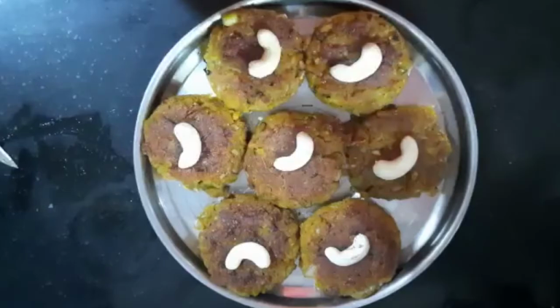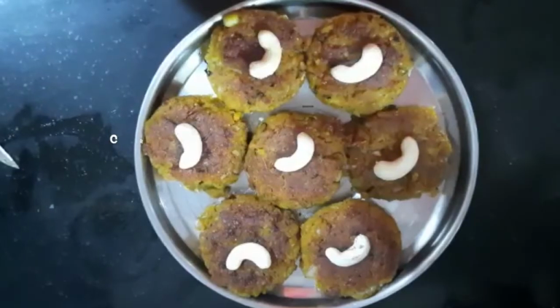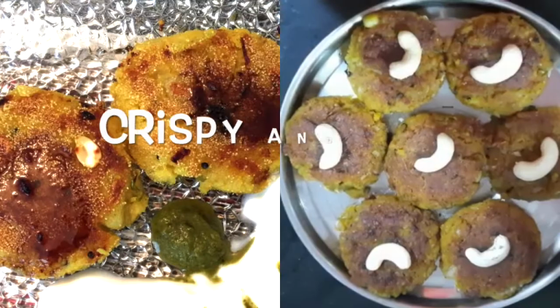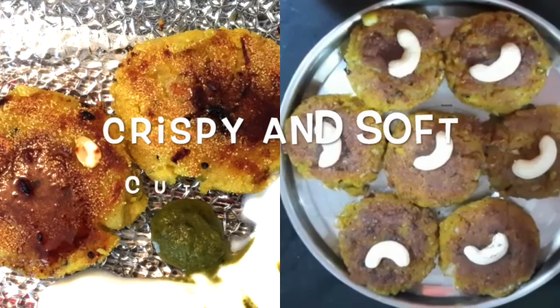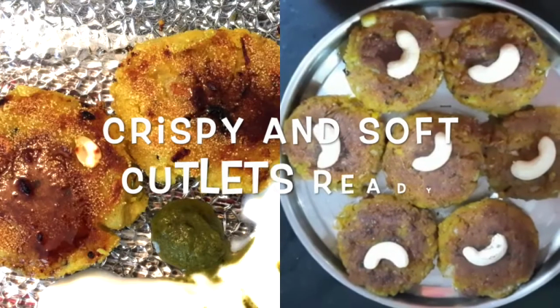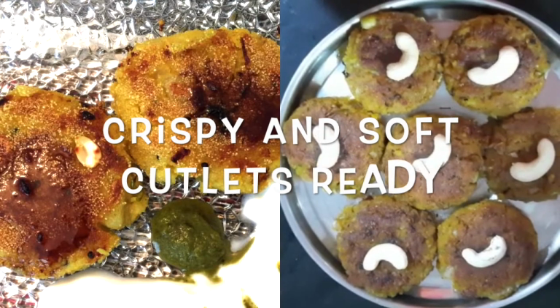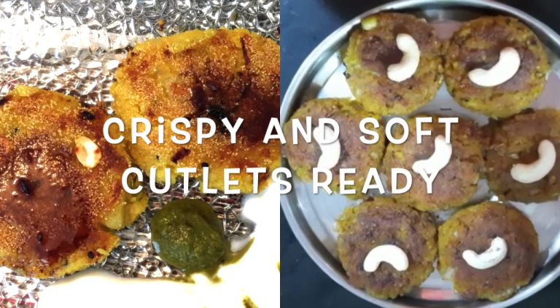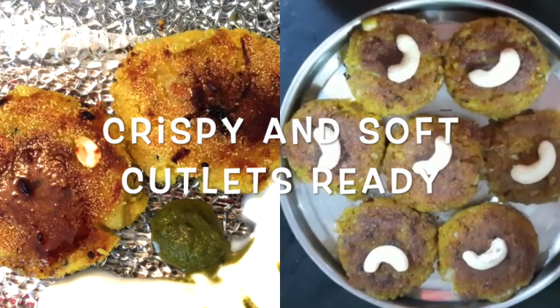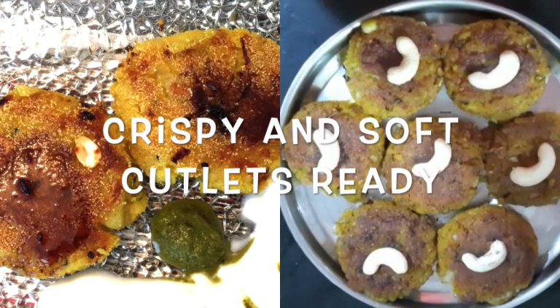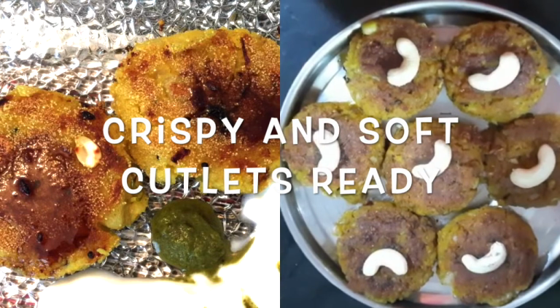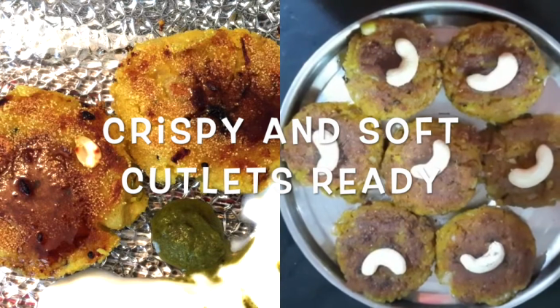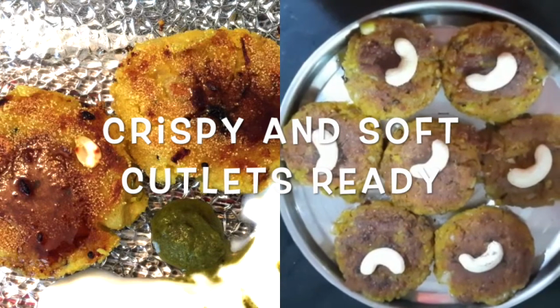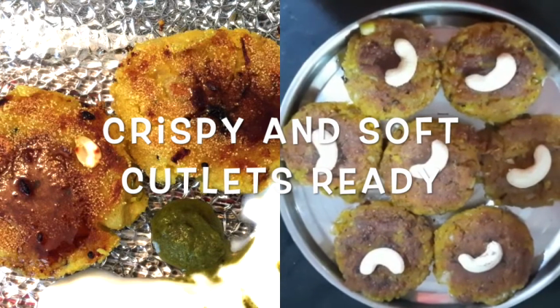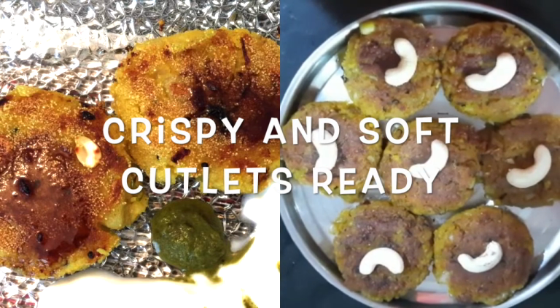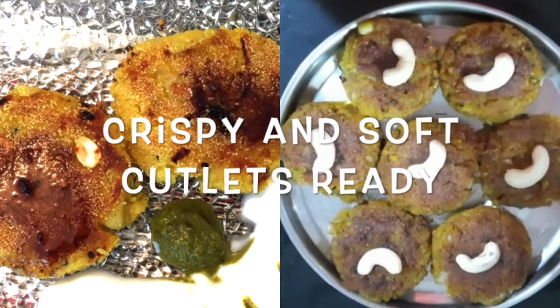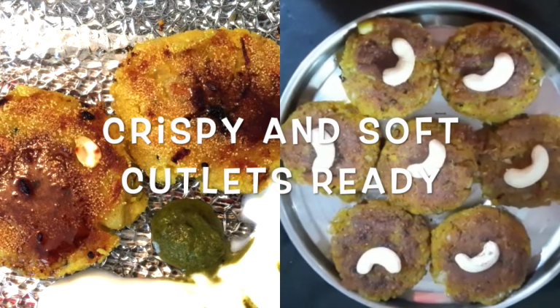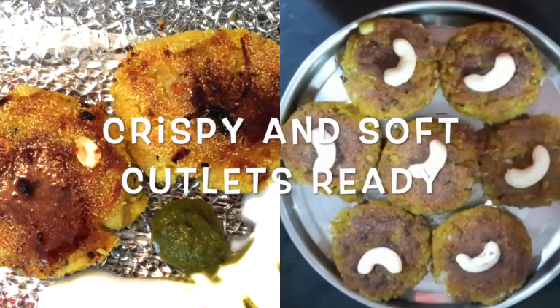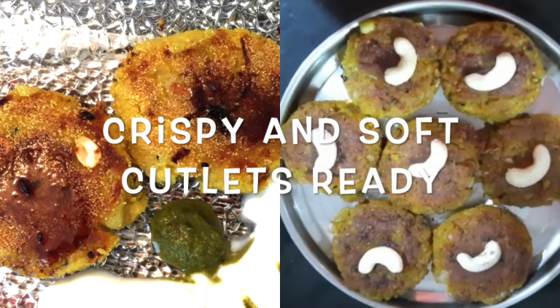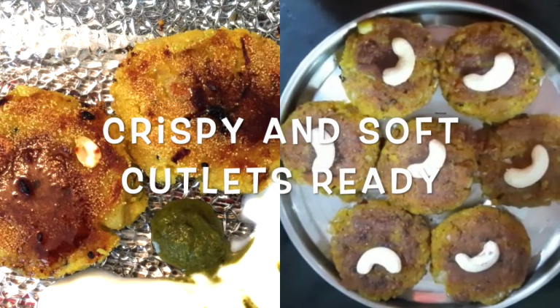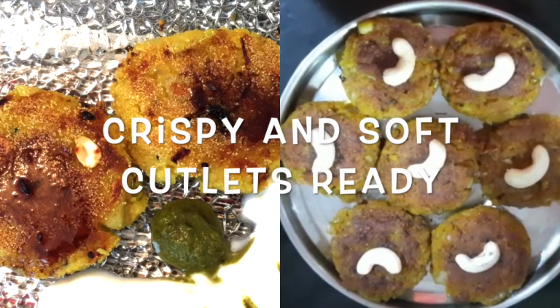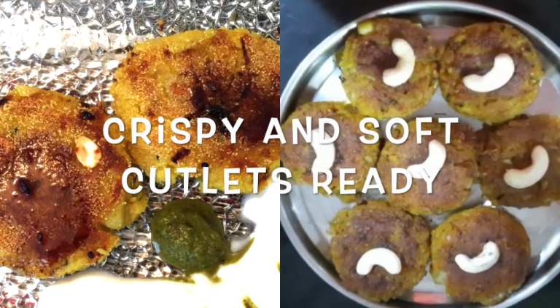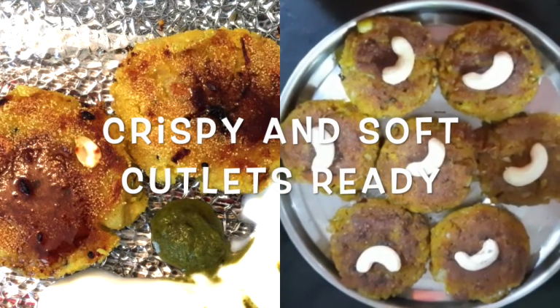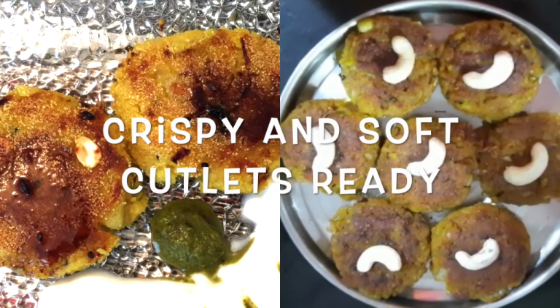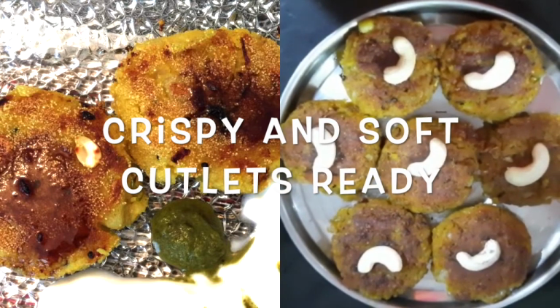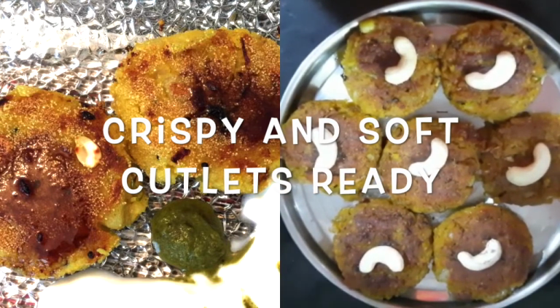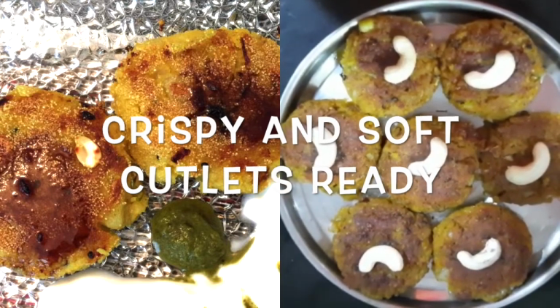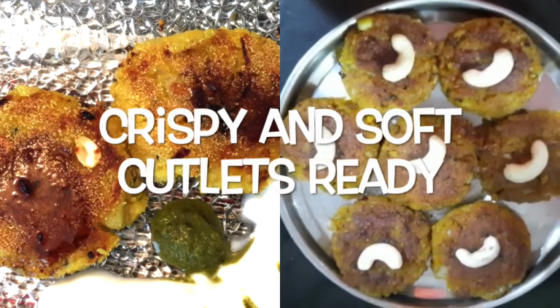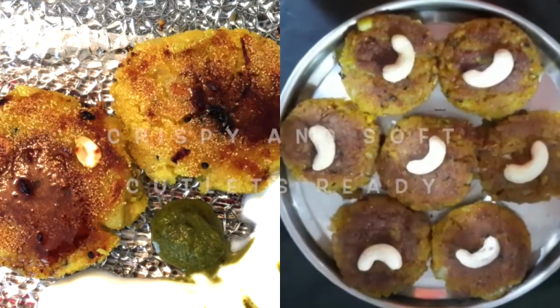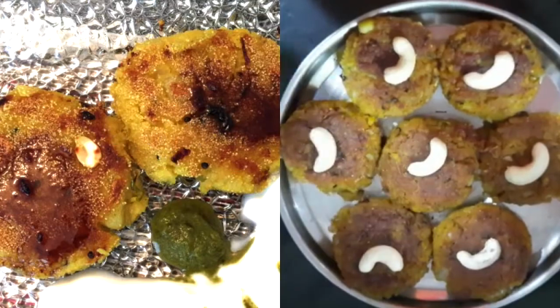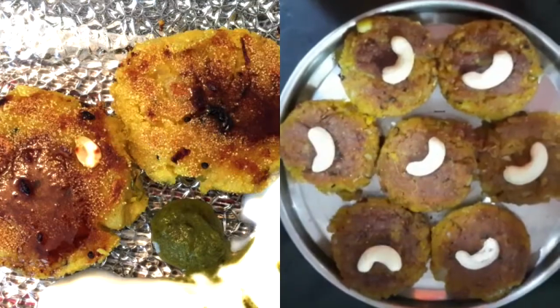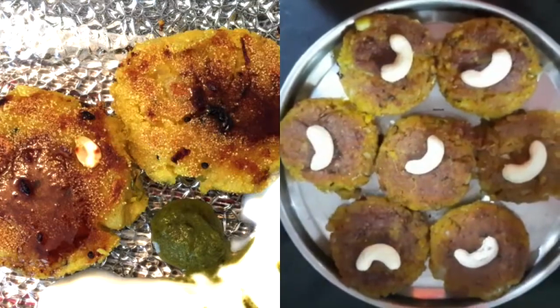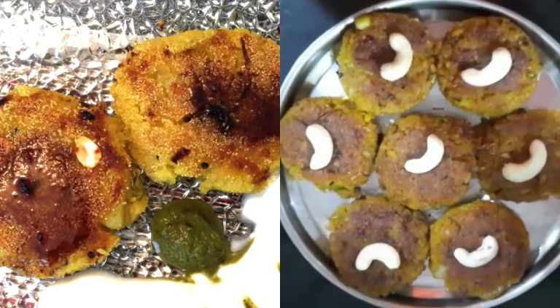Friends, the cutlets are ready. If you want, you can serve the cutlets with a cut lid.